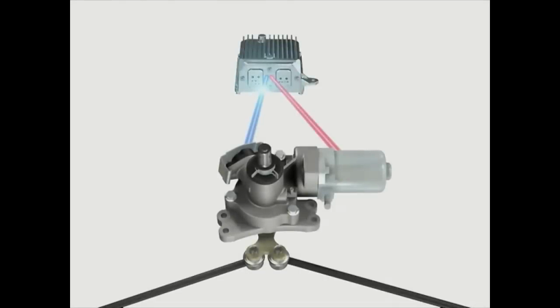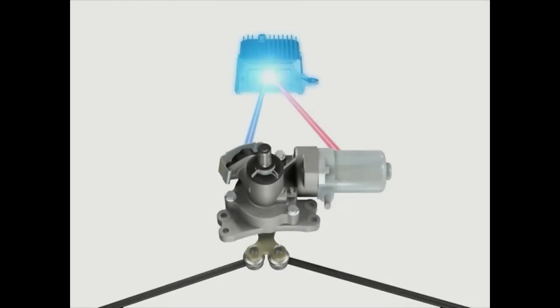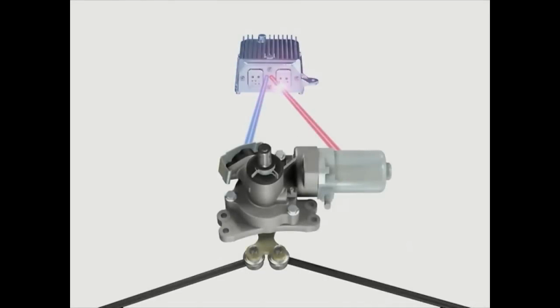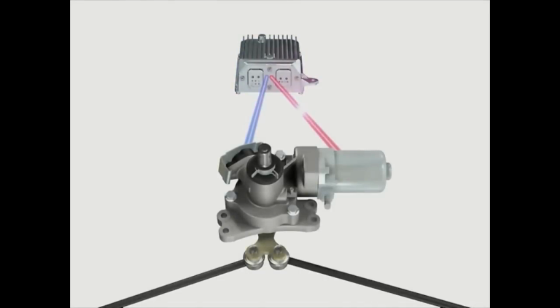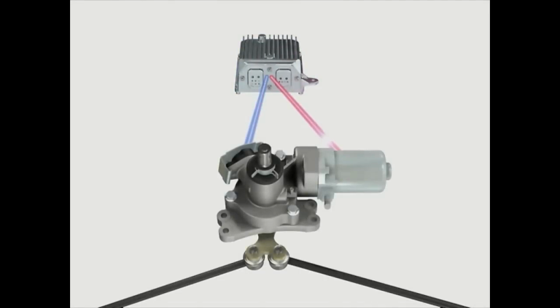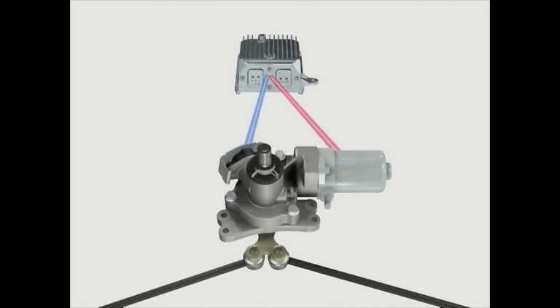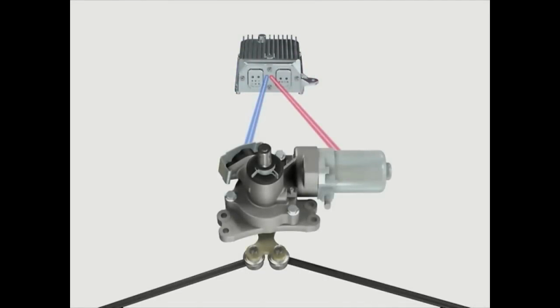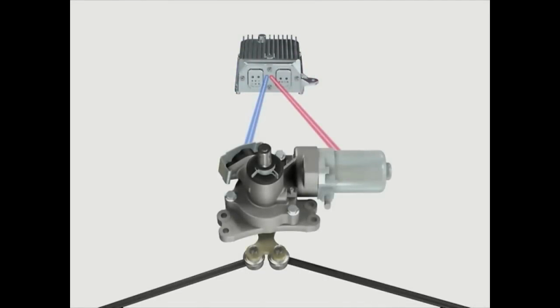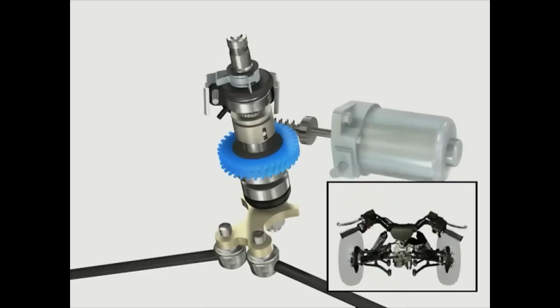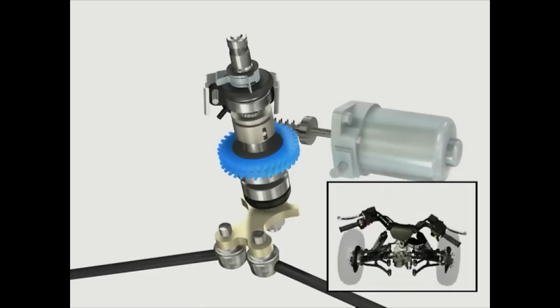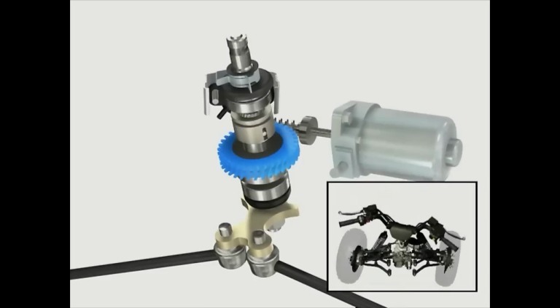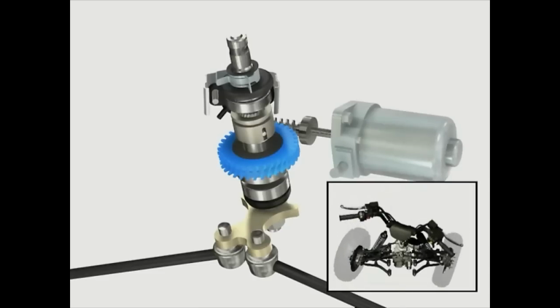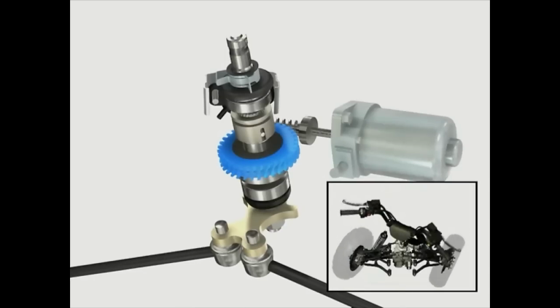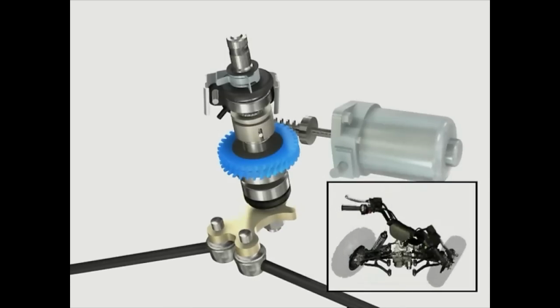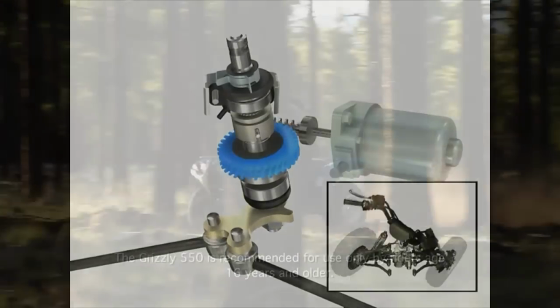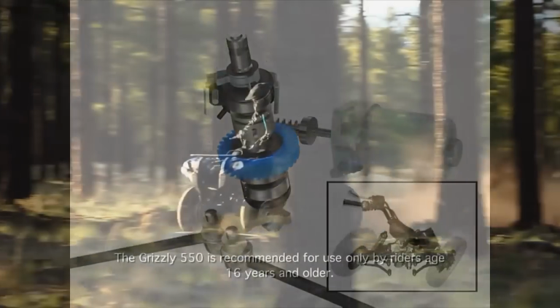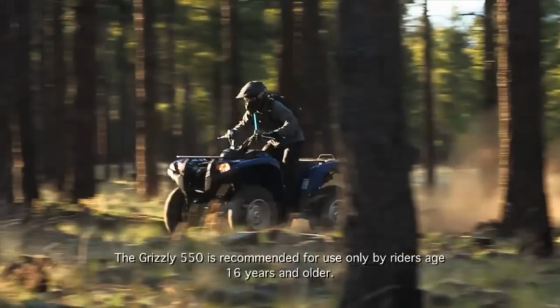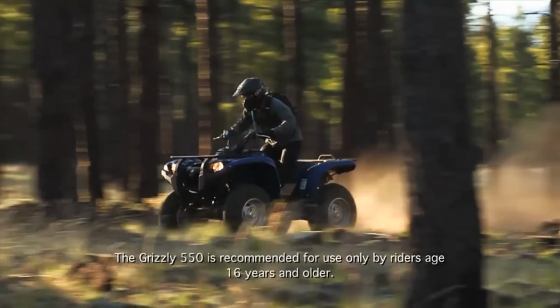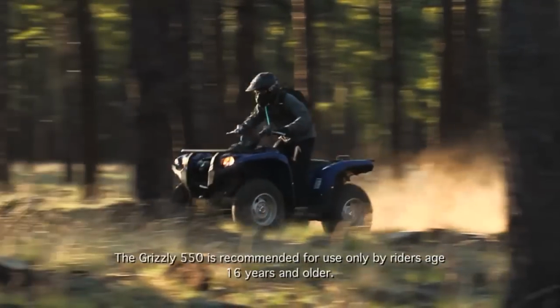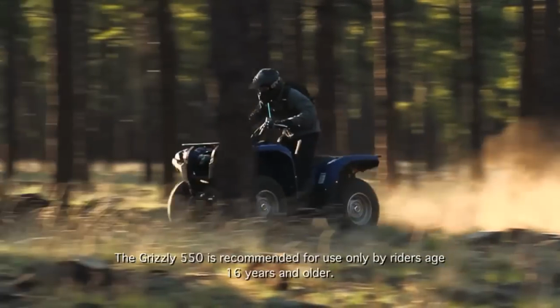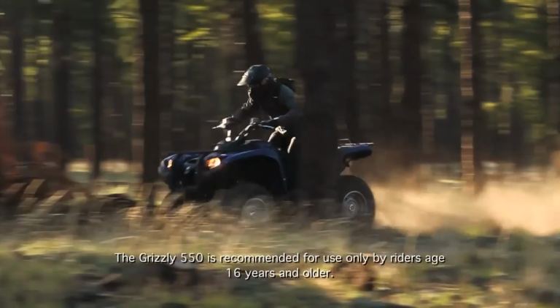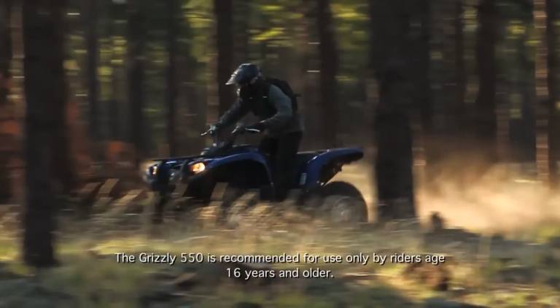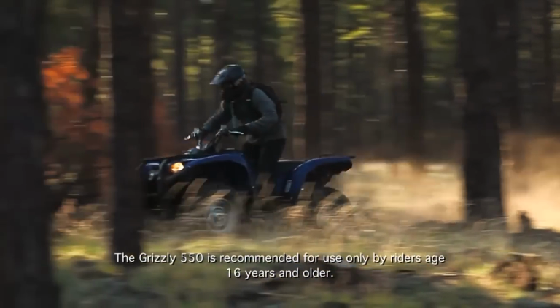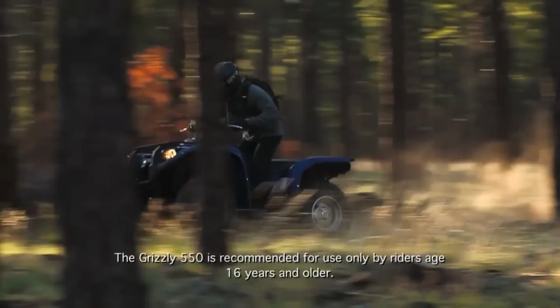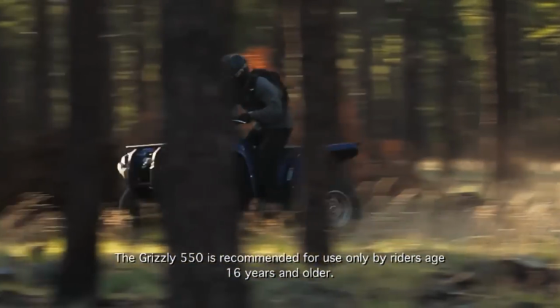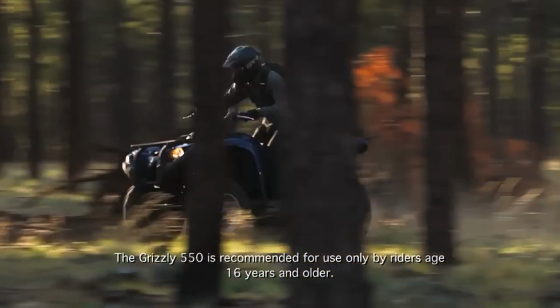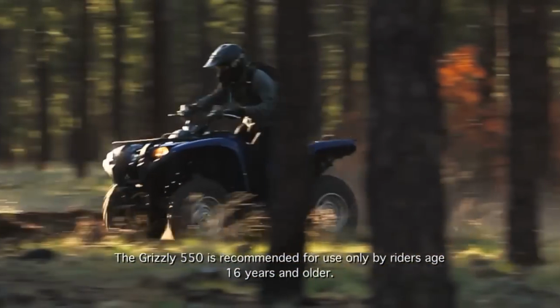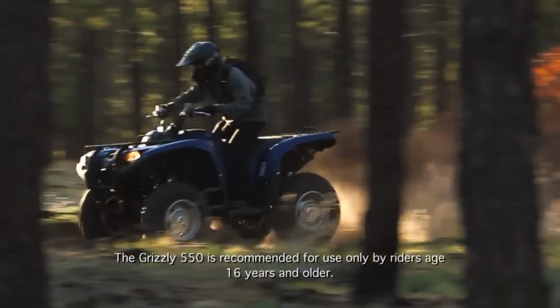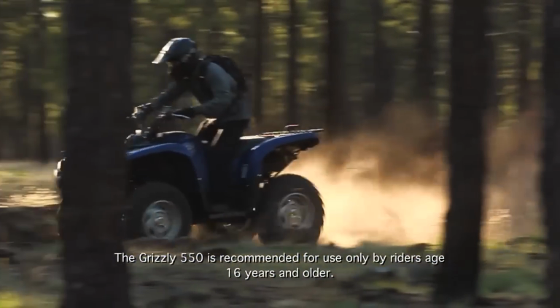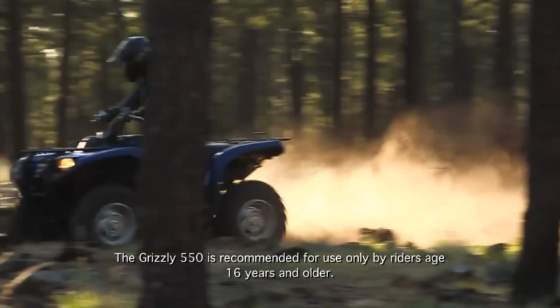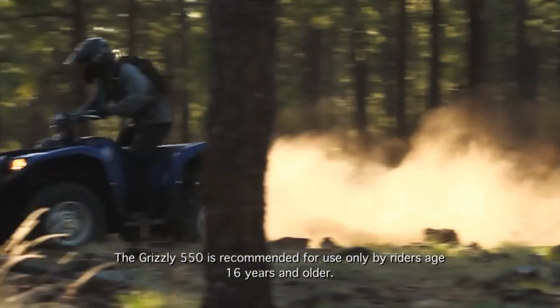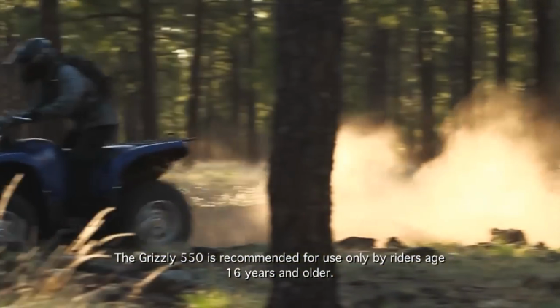The Yamaha electric power steering system is a very reliable, compact system that provides many benefits, making each ride more comfortable and fun with less effort.